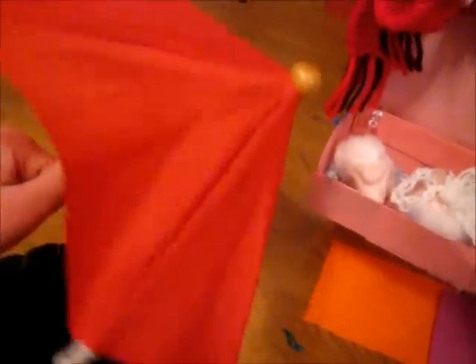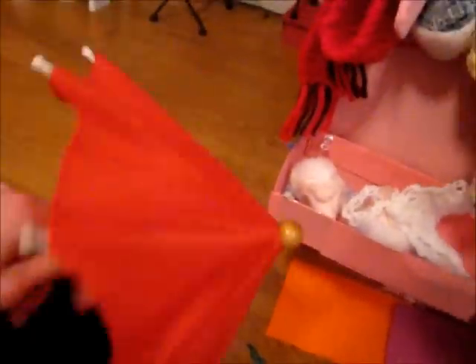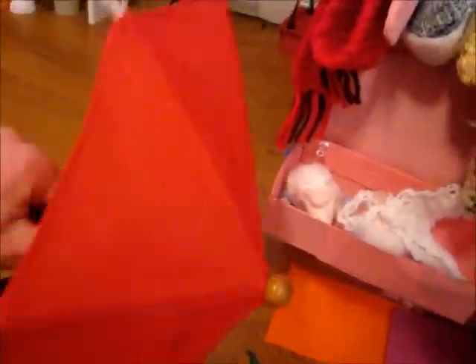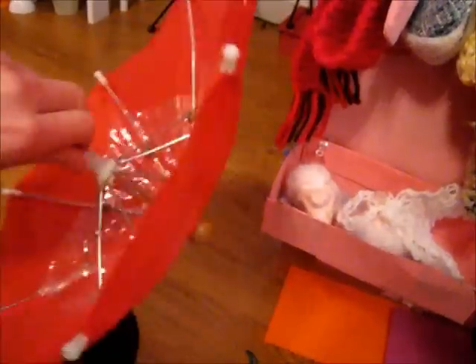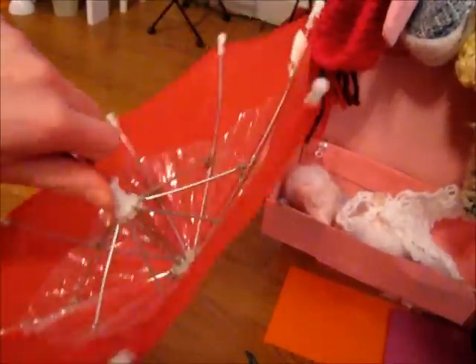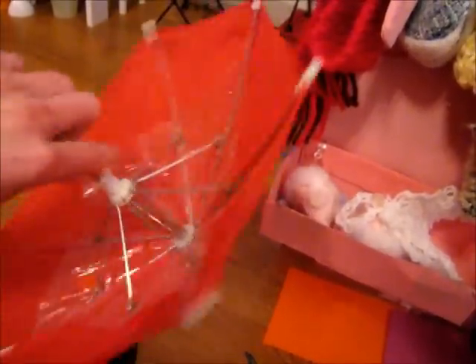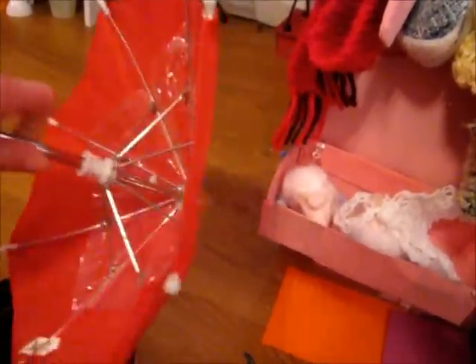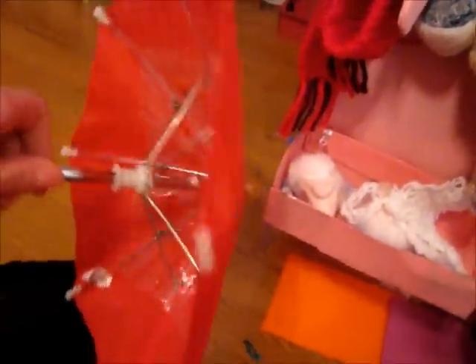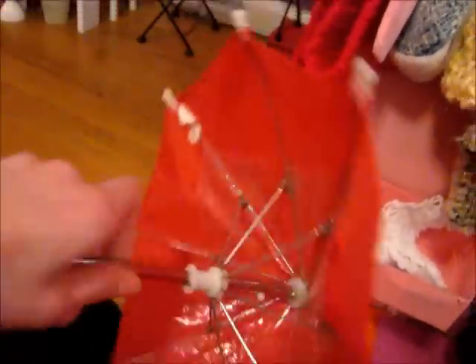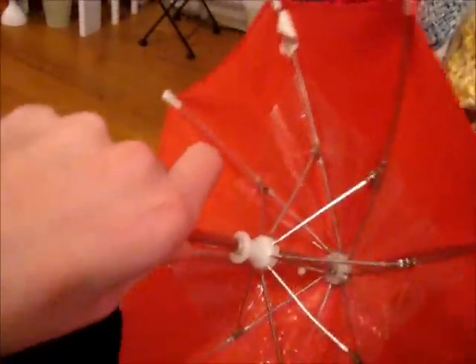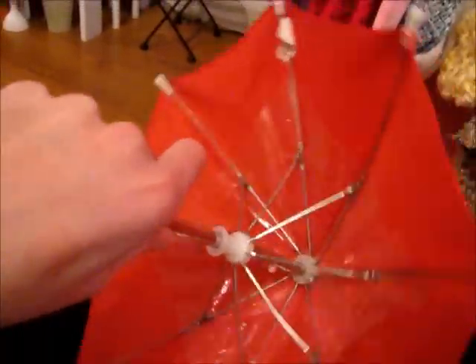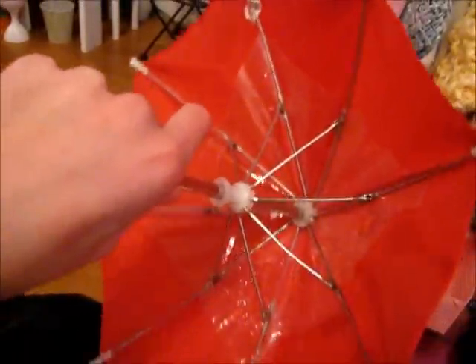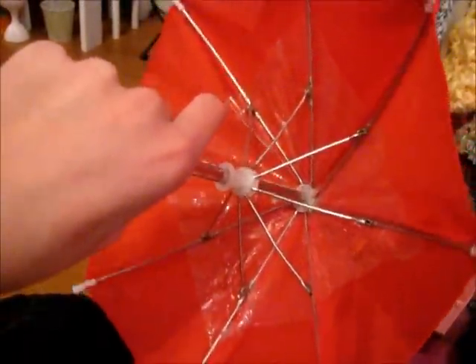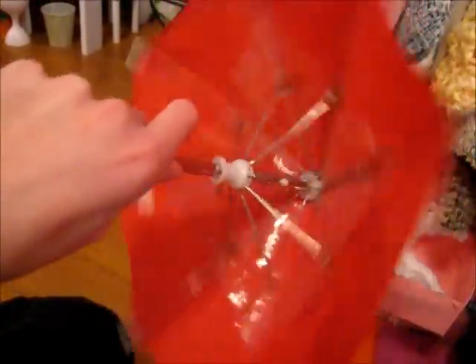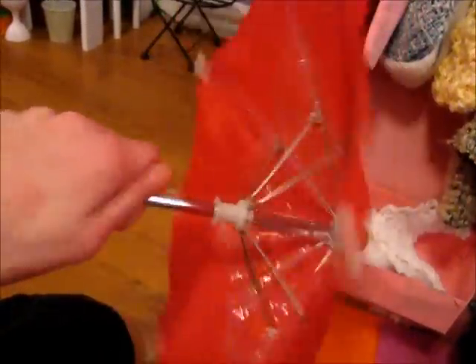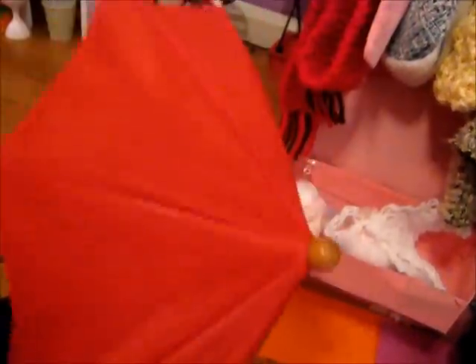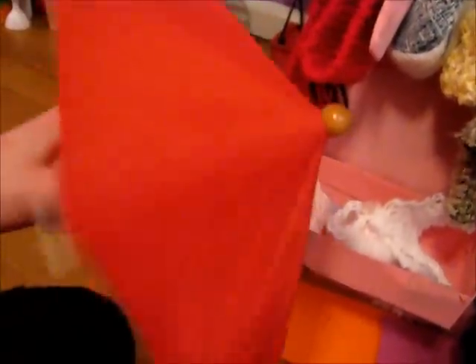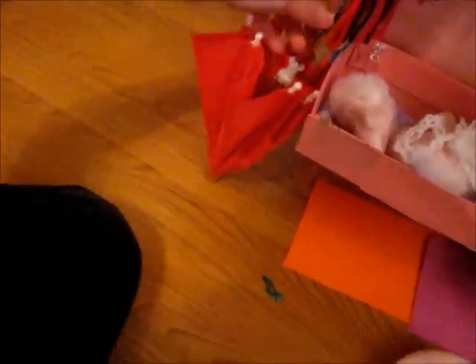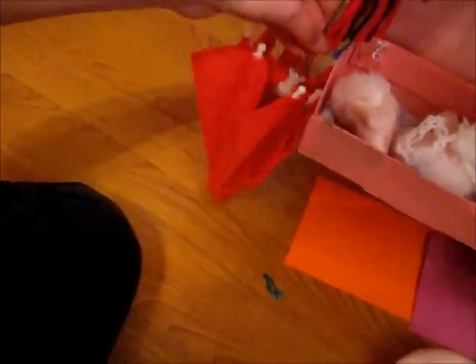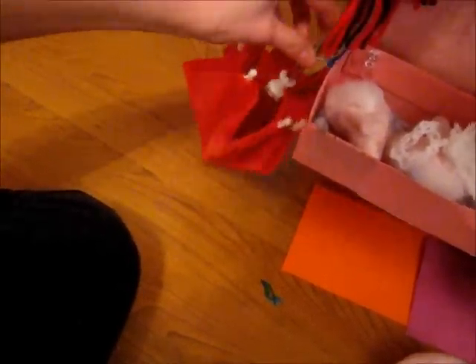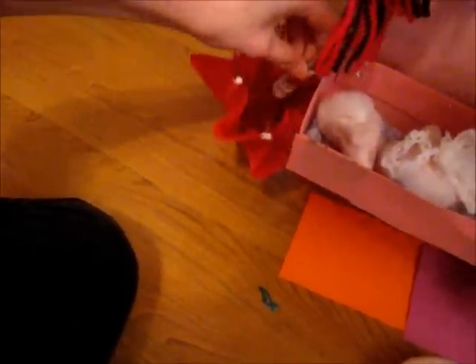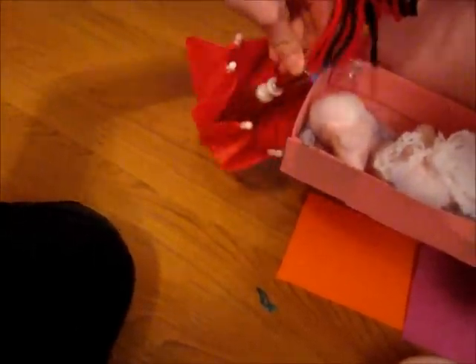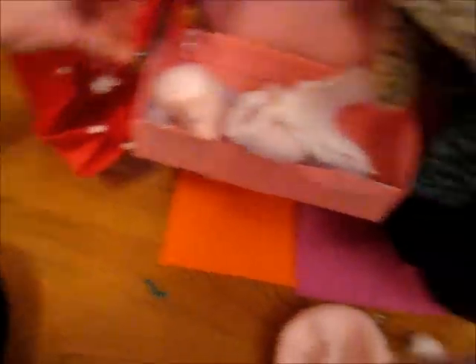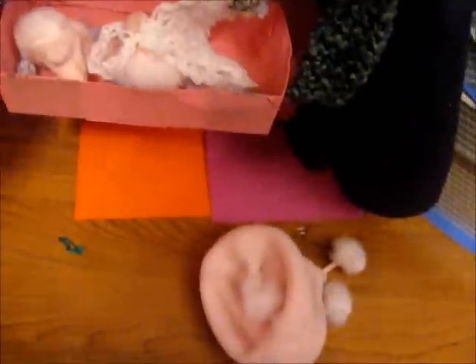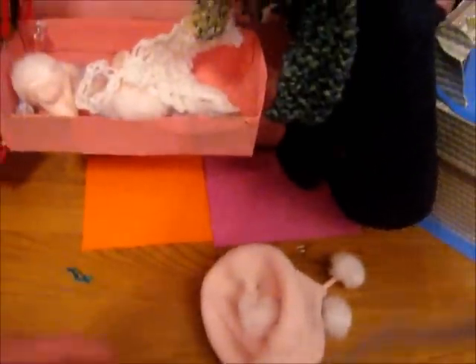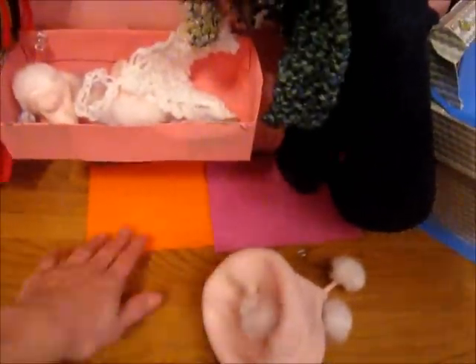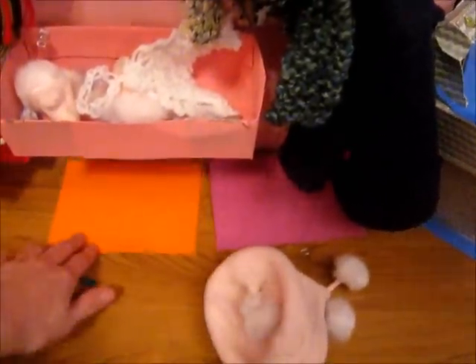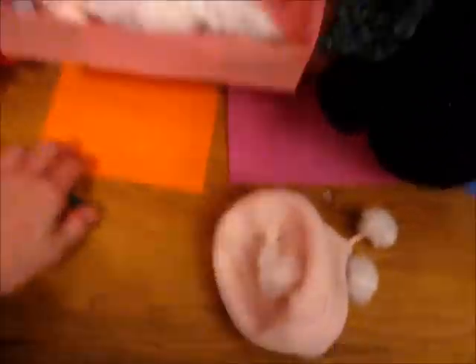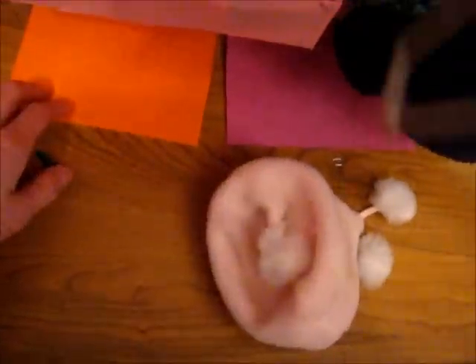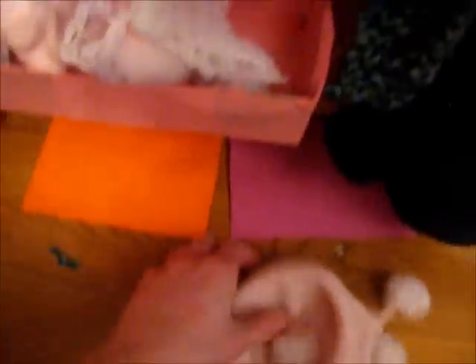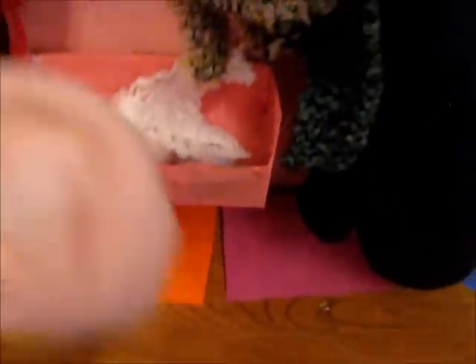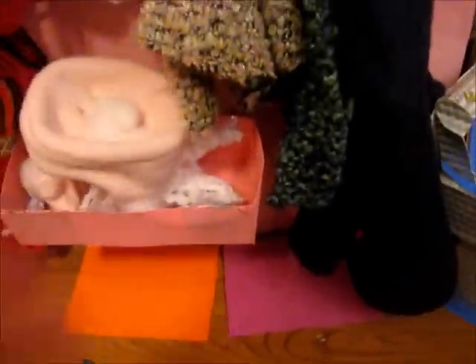I got it for less than a dollar at Goodwill — it was really cool. And then some of my little mats, and that keeps falling.